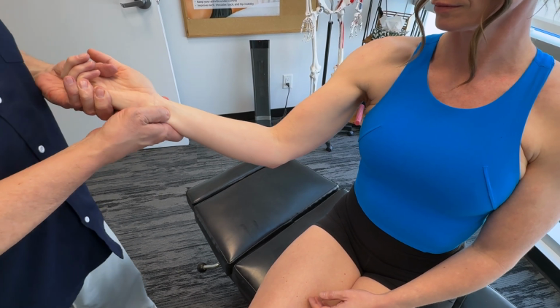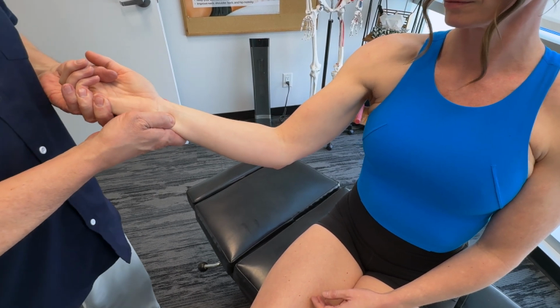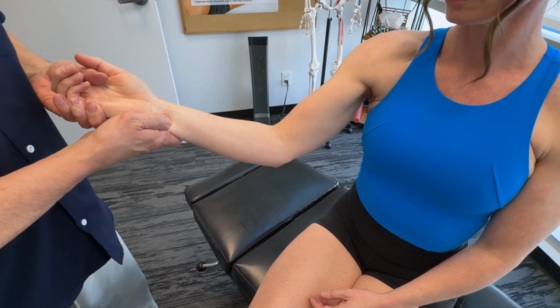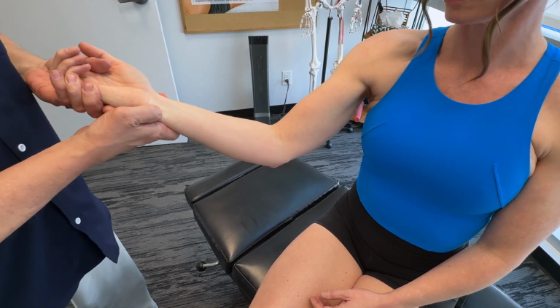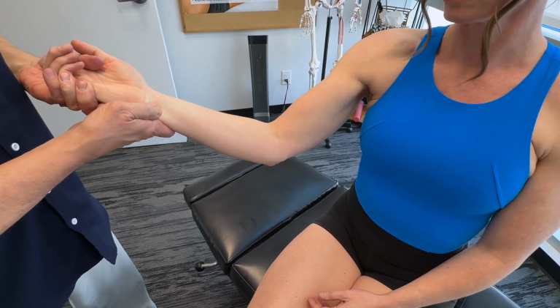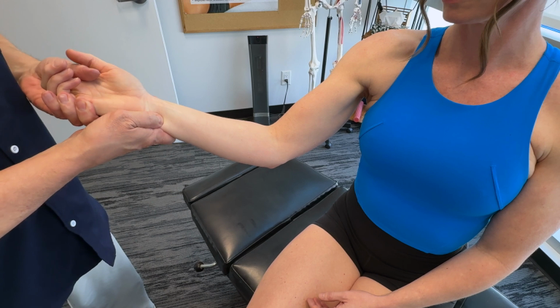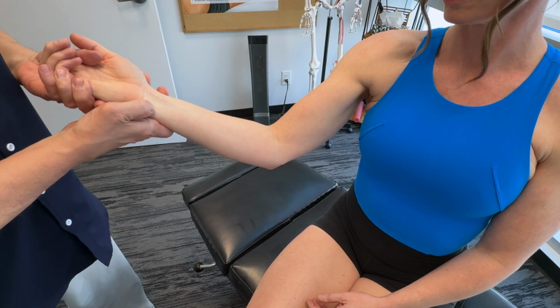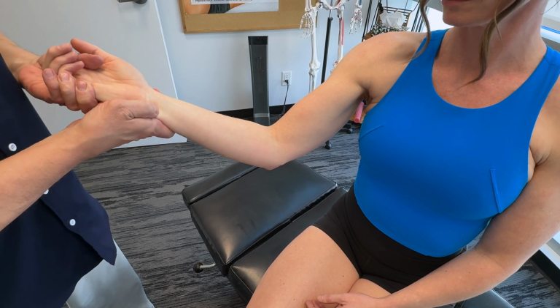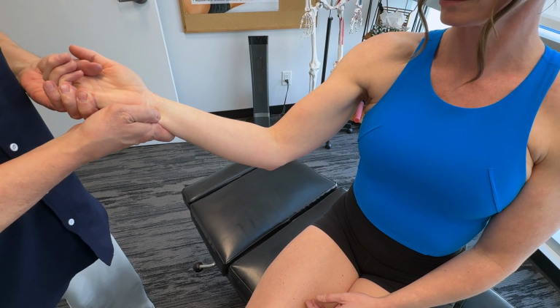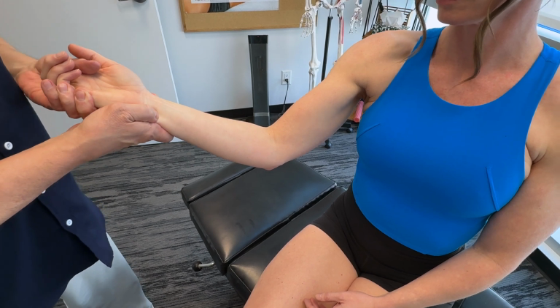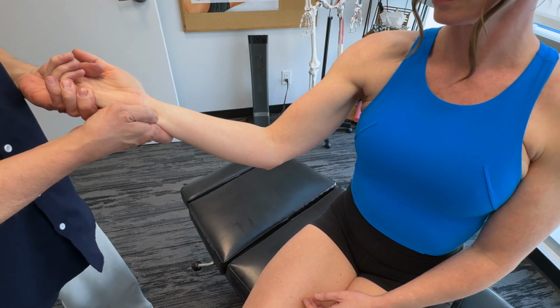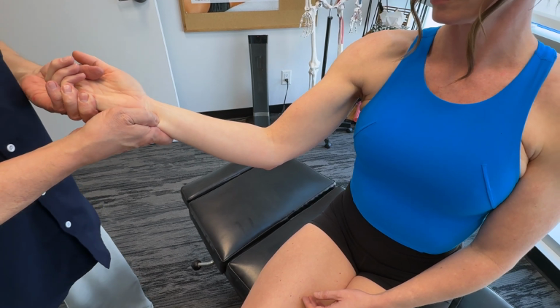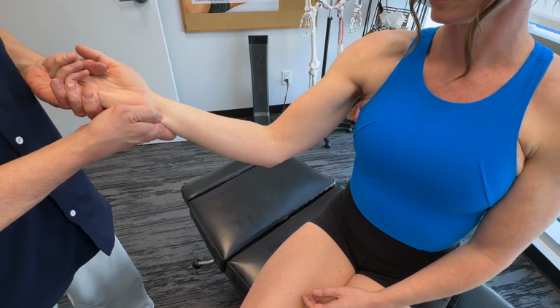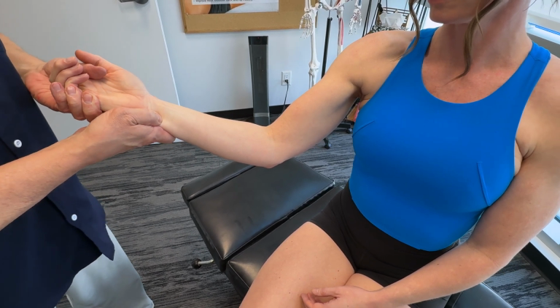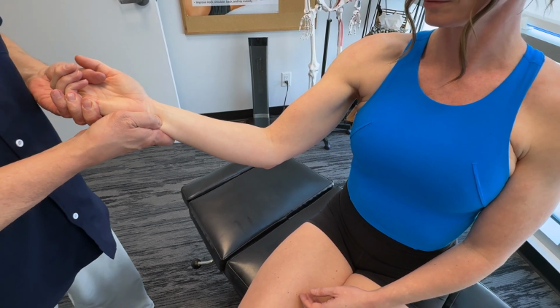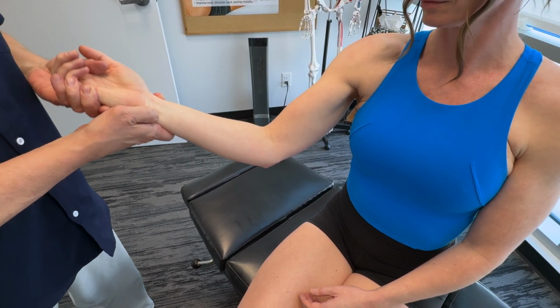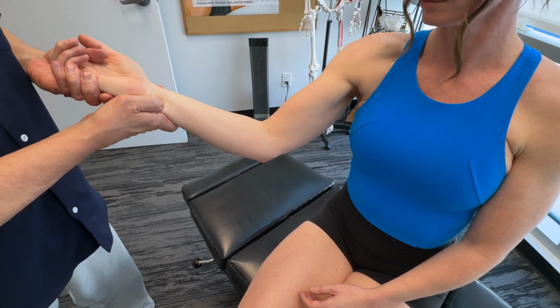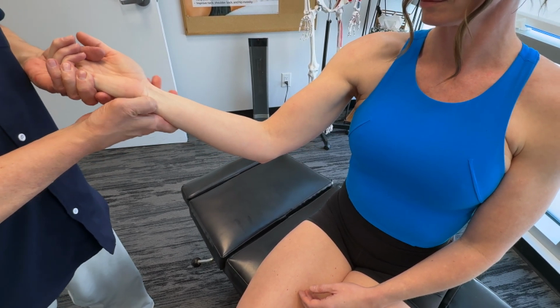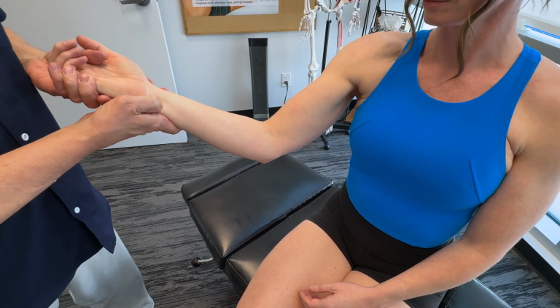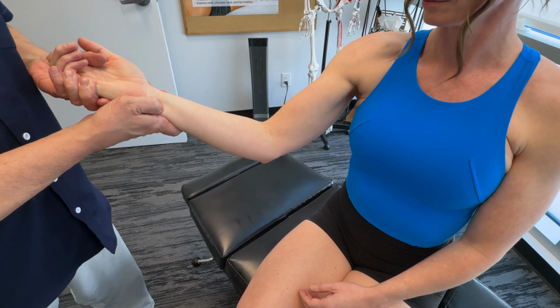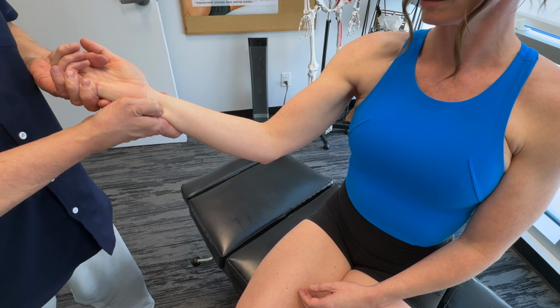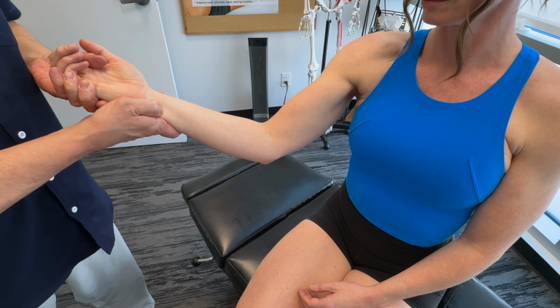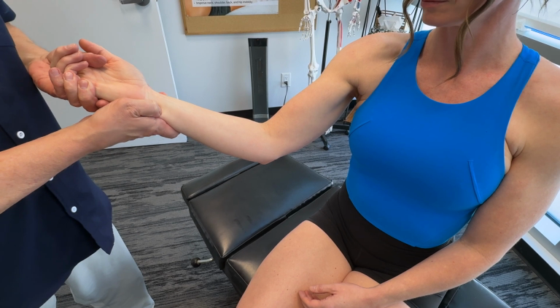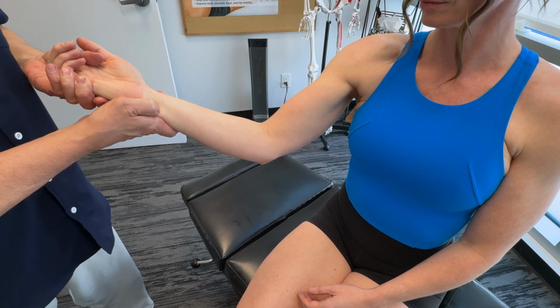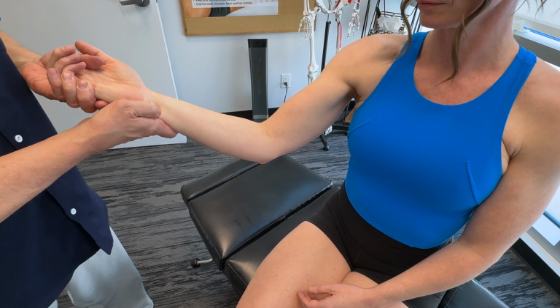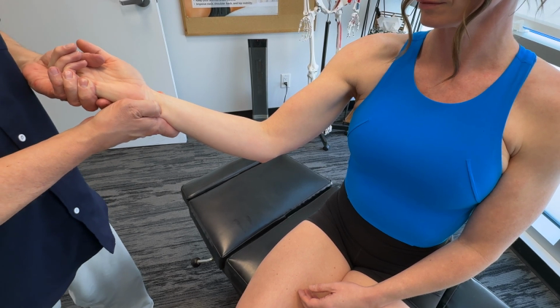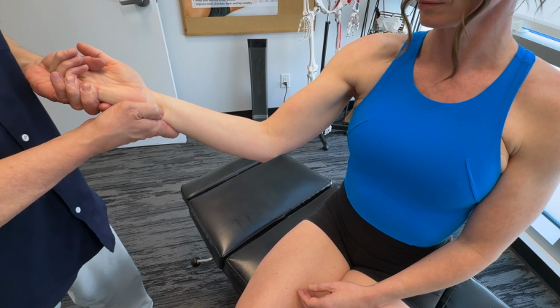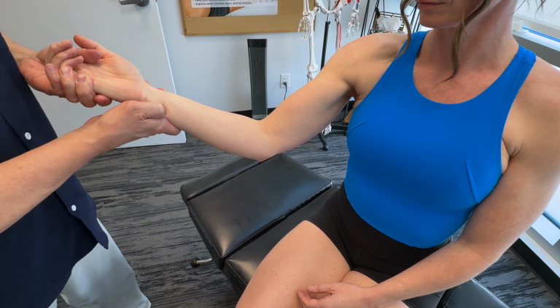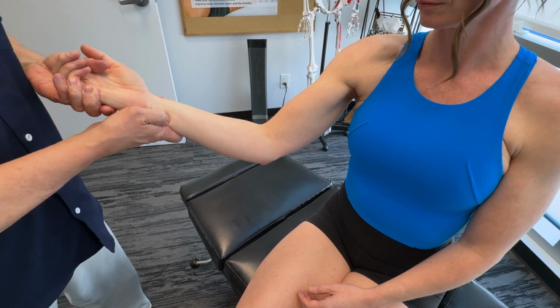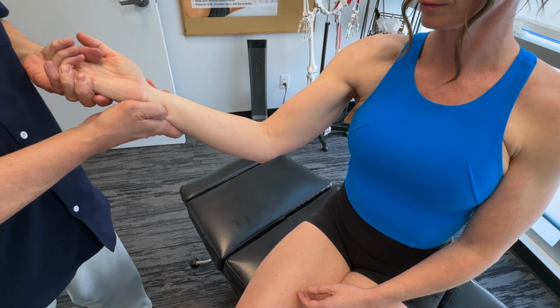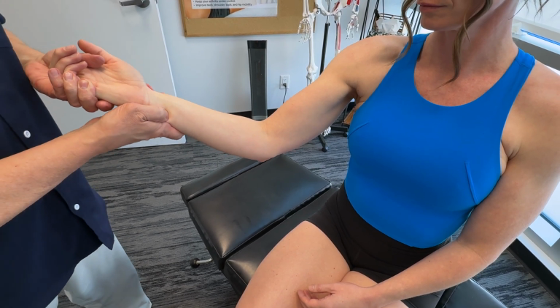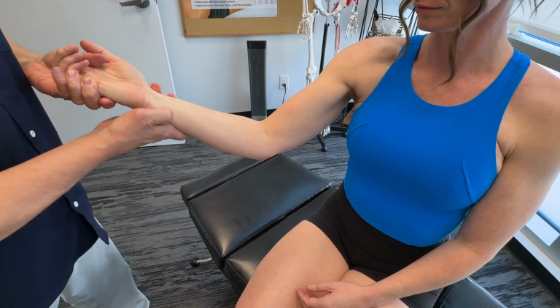Its innervation in terms of nerve supply is the ulnar nerve, so we're talking C7 to T1. Now, unlike most forearm flexors, which are supplied by the median nerve, this one is the ulnar nerve.